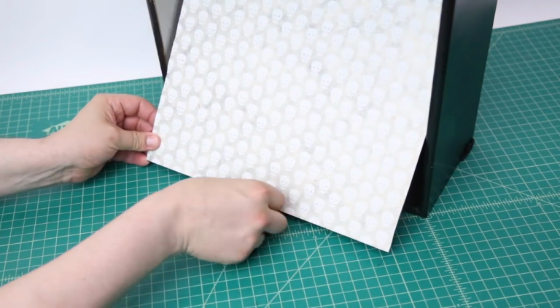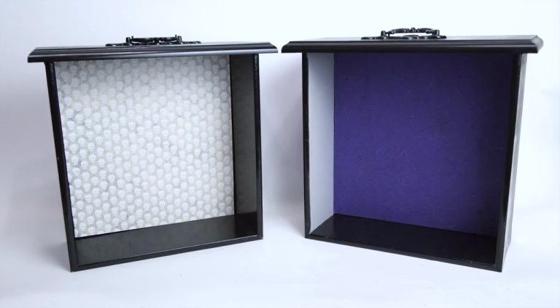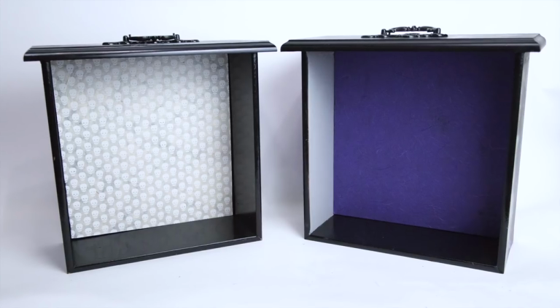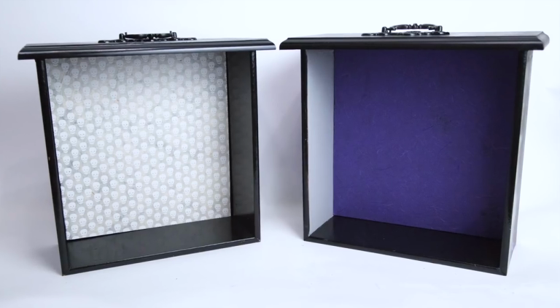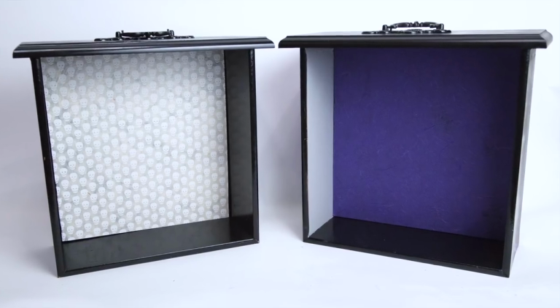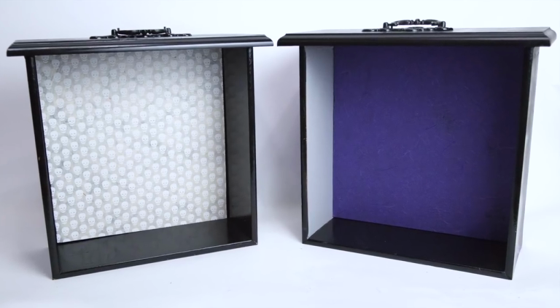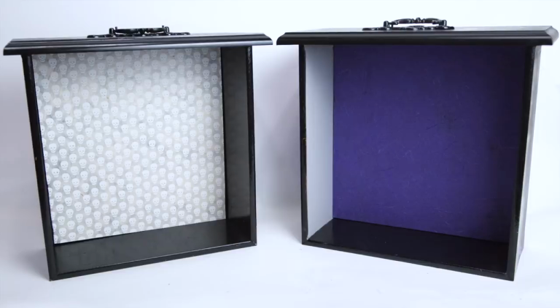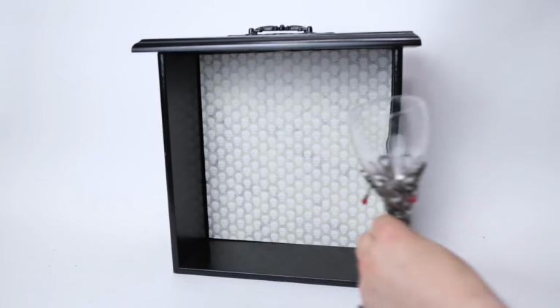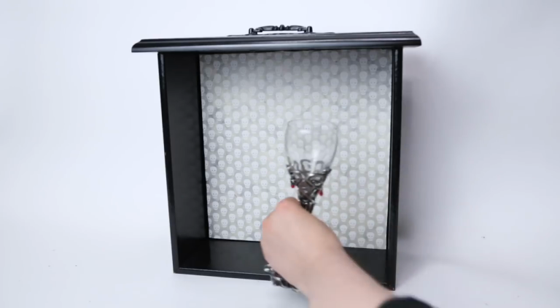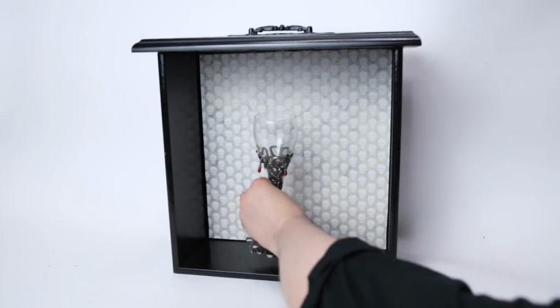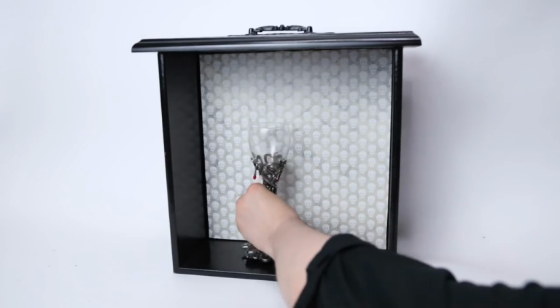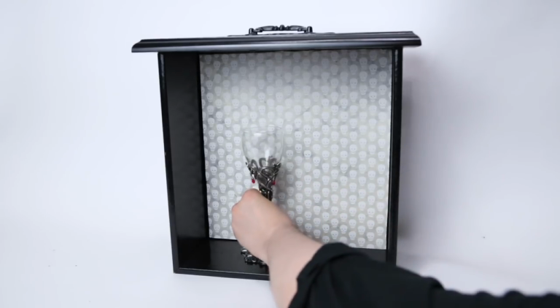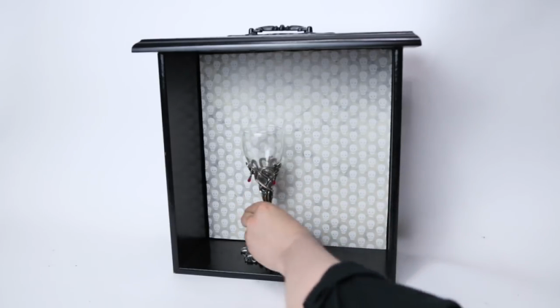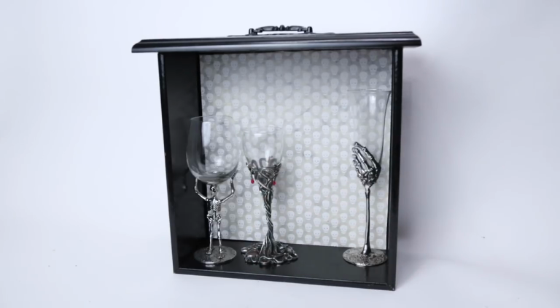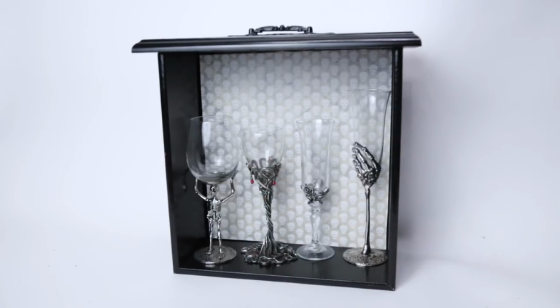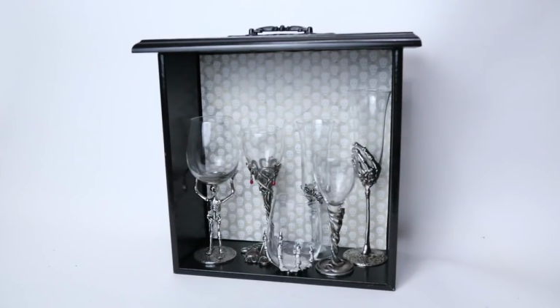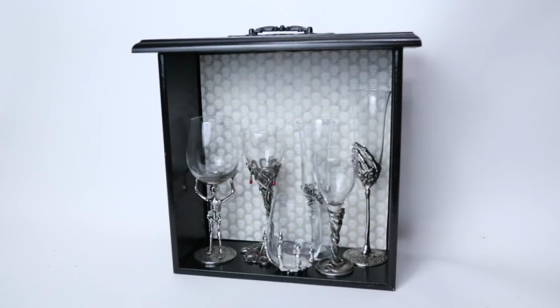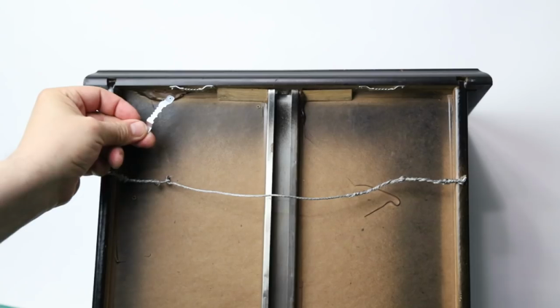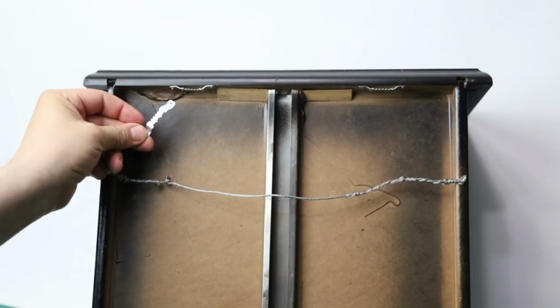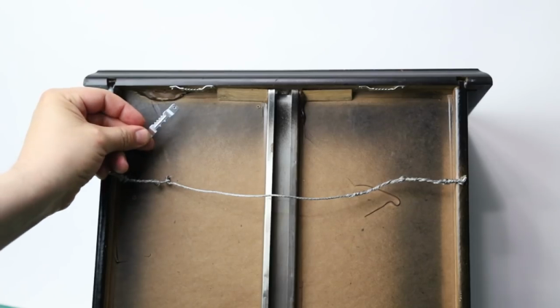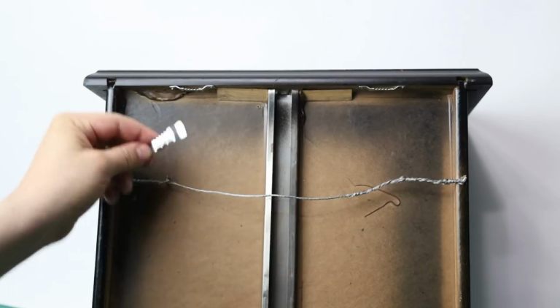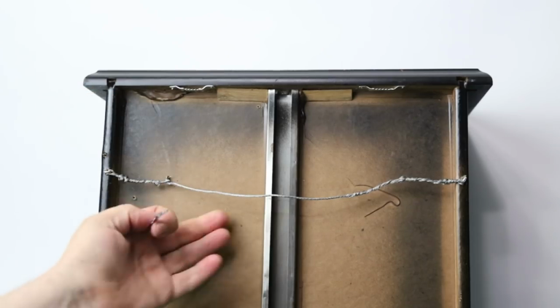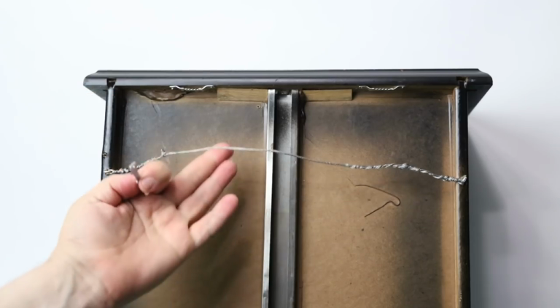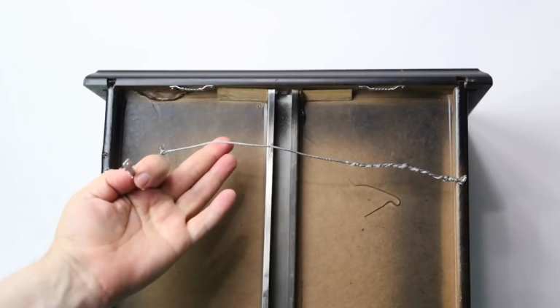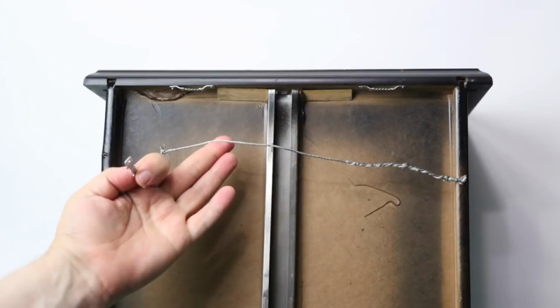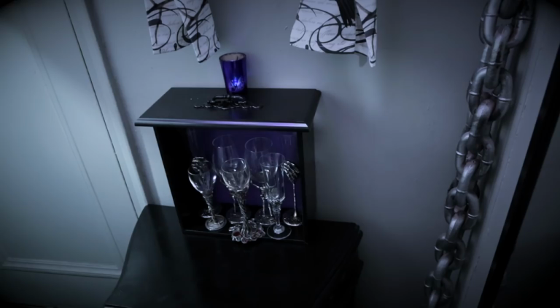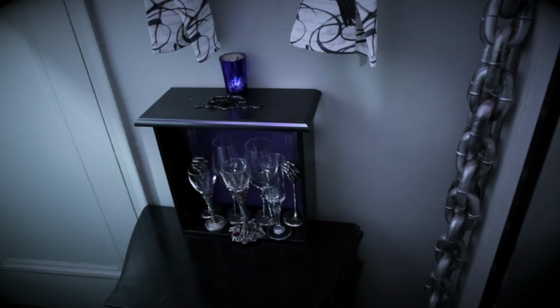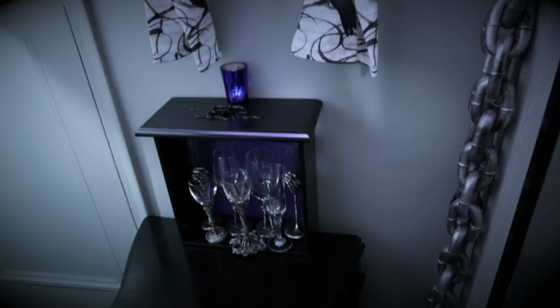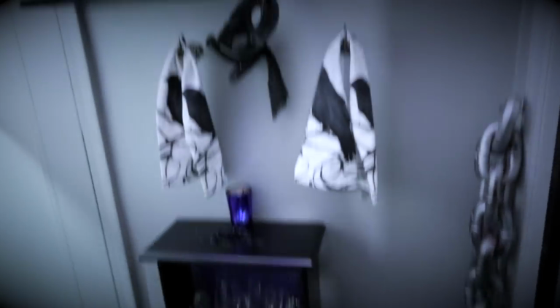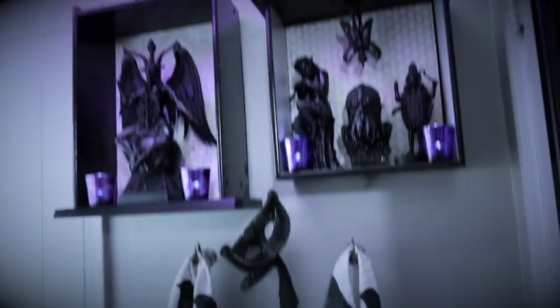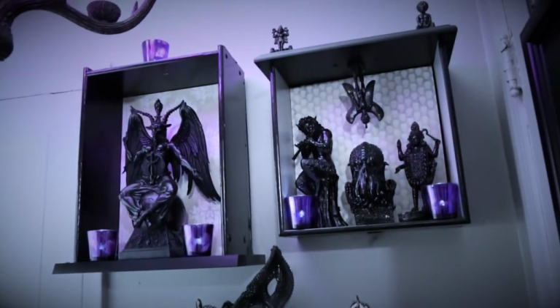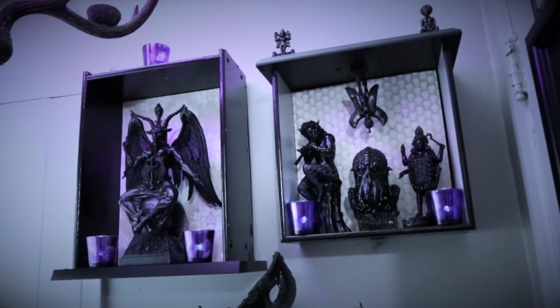Now you can just place these on the table and fill them with your most precious items. Or find yourself some hanging solutions and you can create a shrine for the dark times that have gone the way.